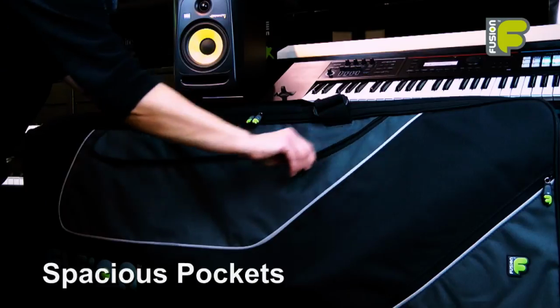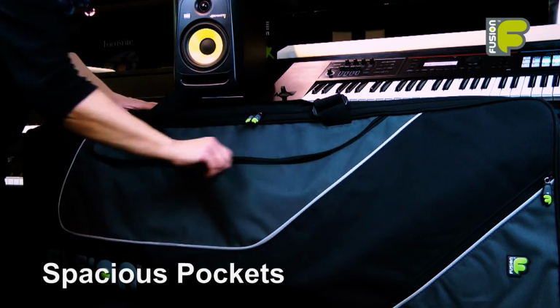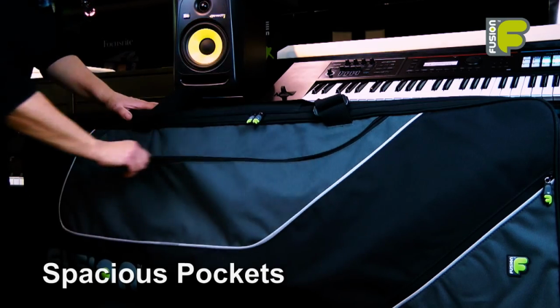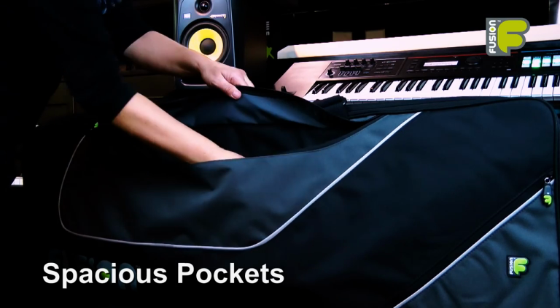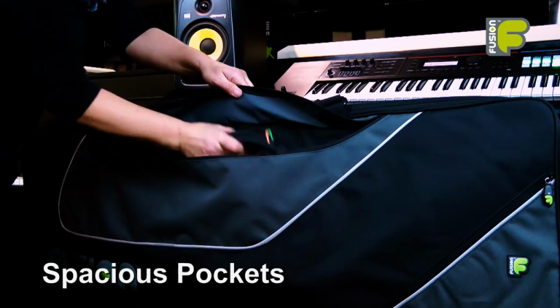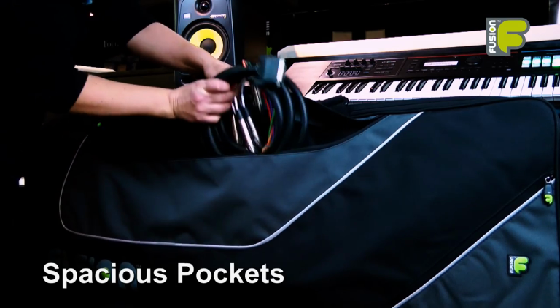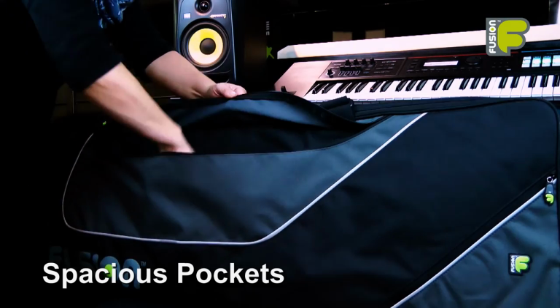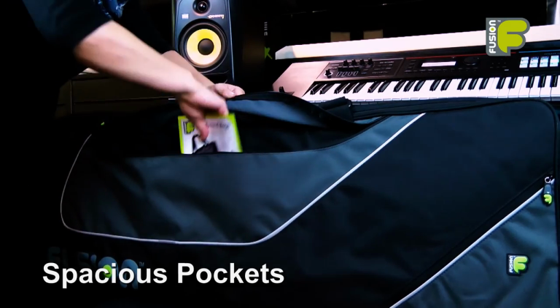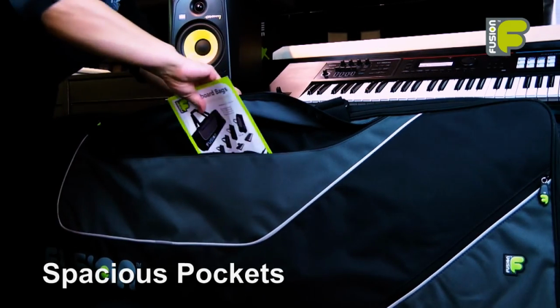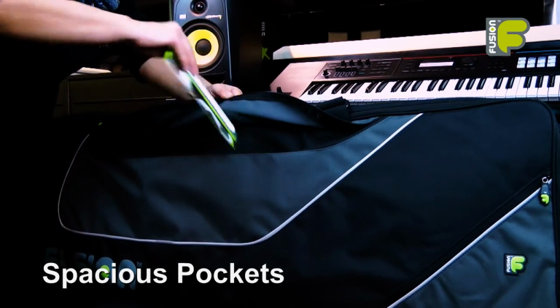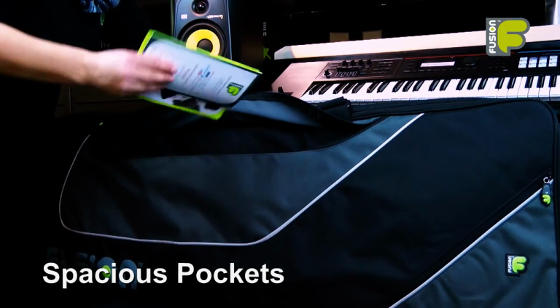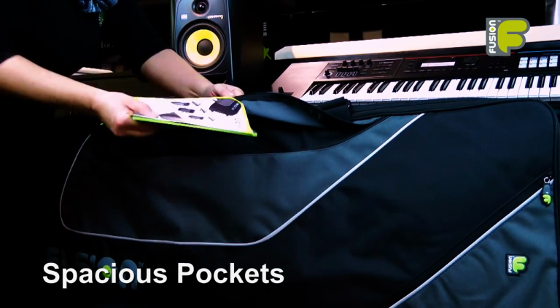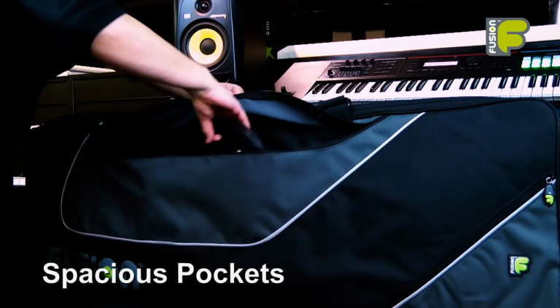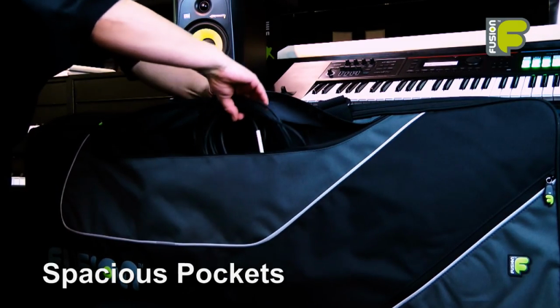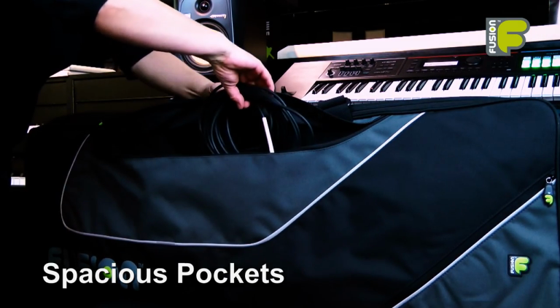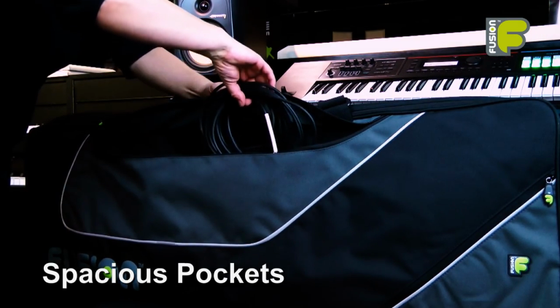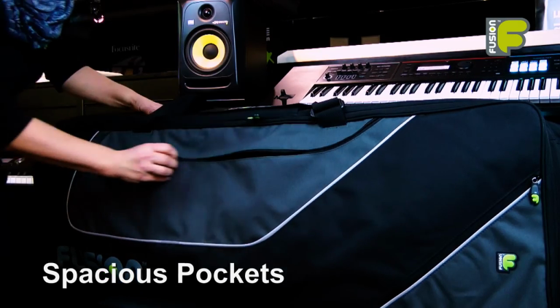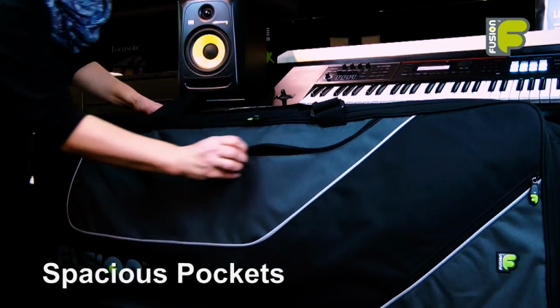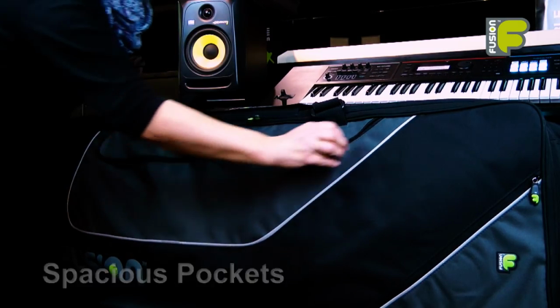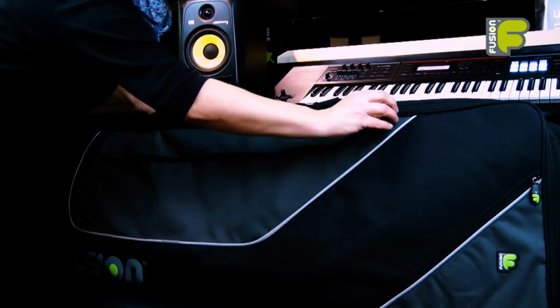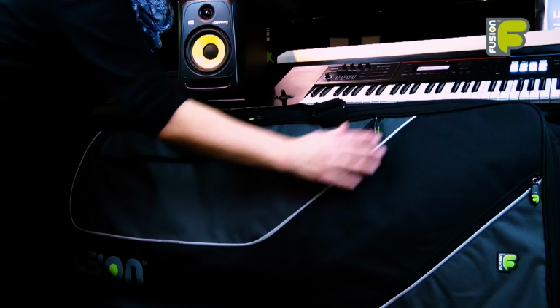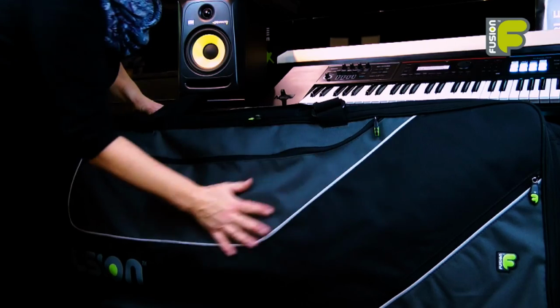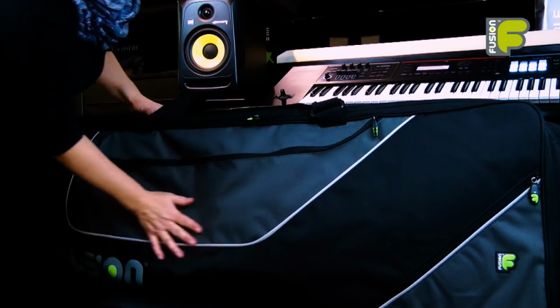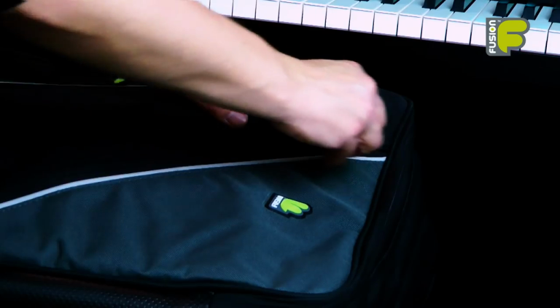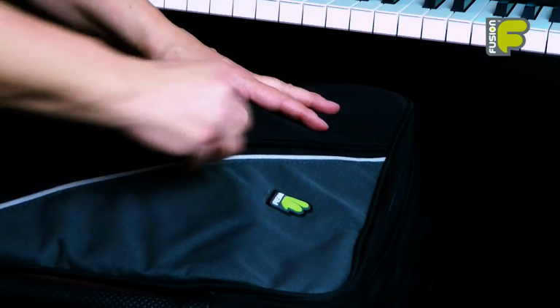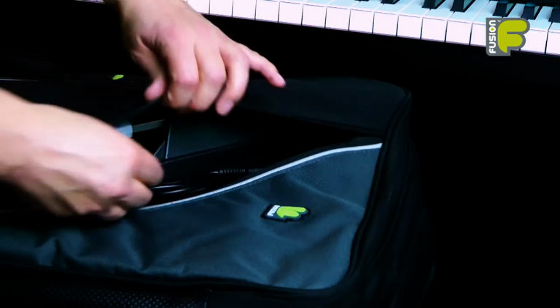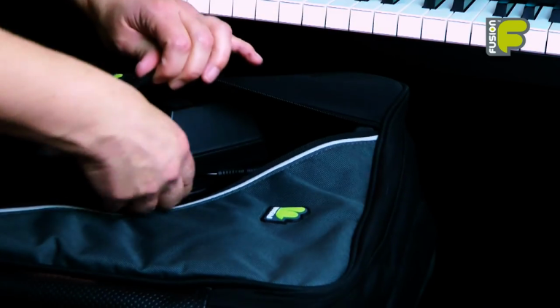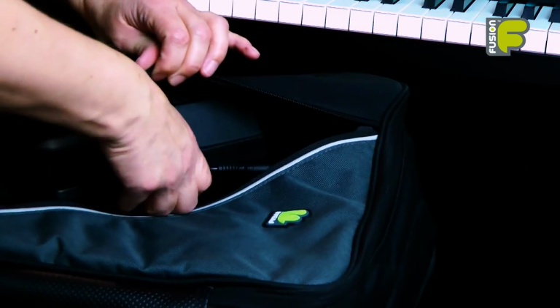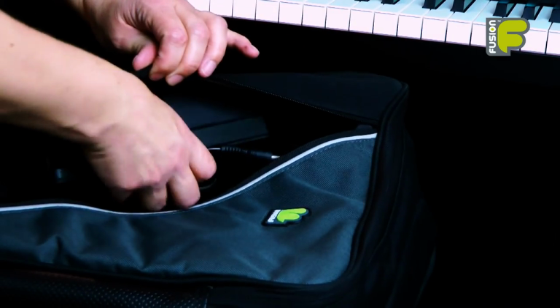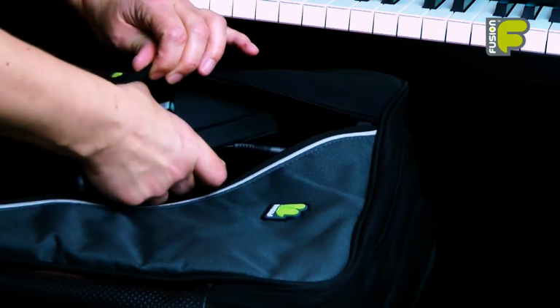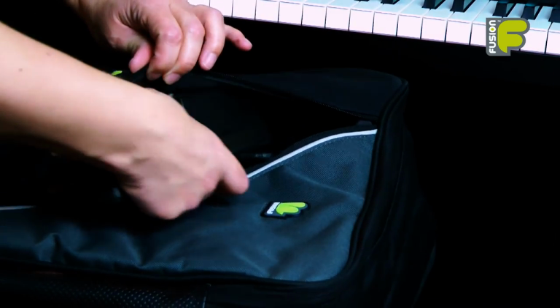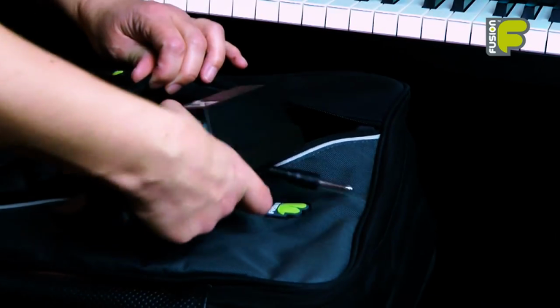A large pocket on the front to carry power cables, music and accessories, with a smaller pedal pocket providing extra space for additional equipment.